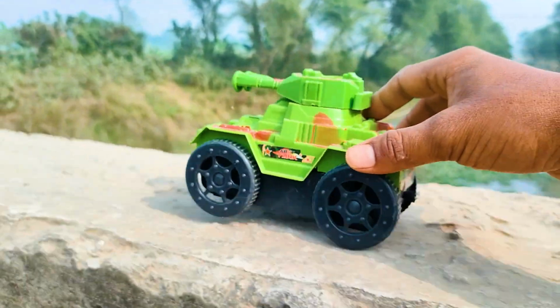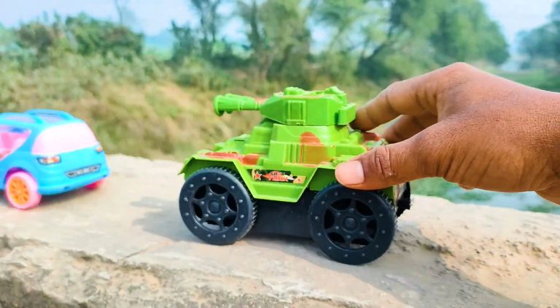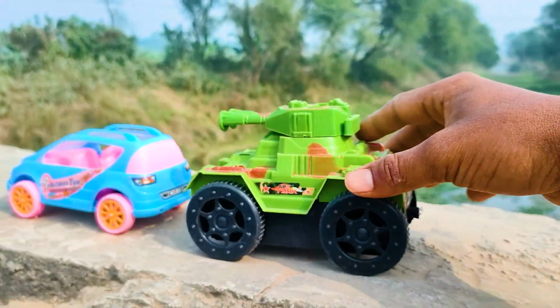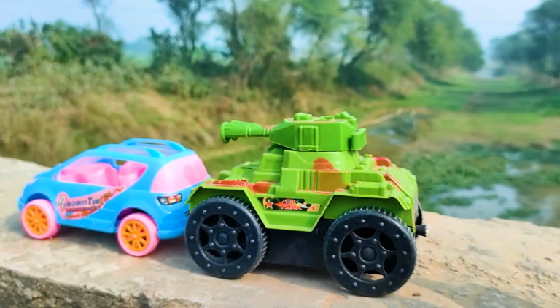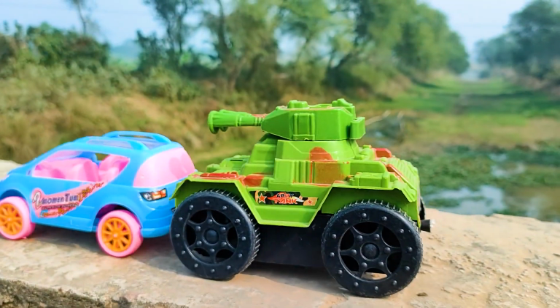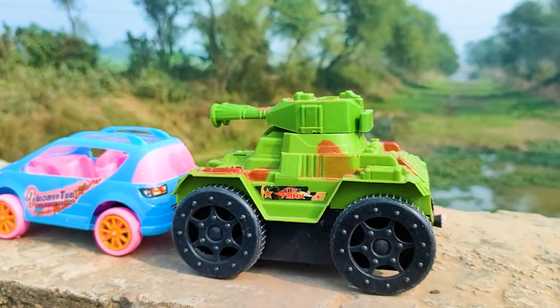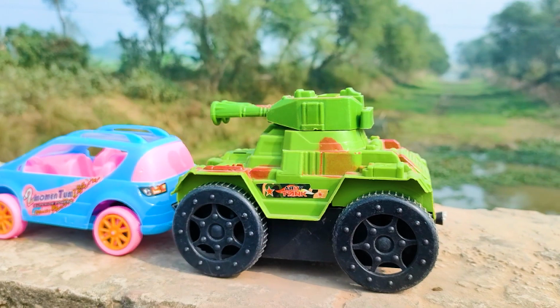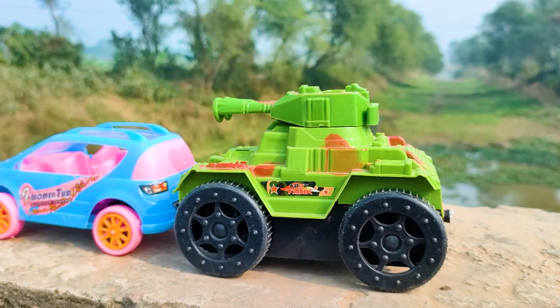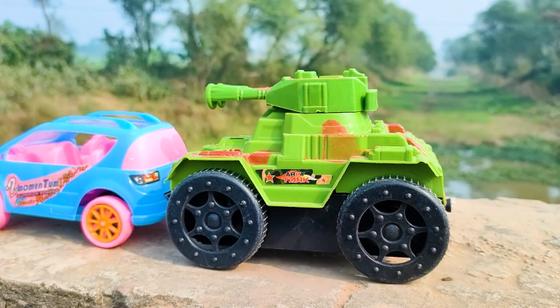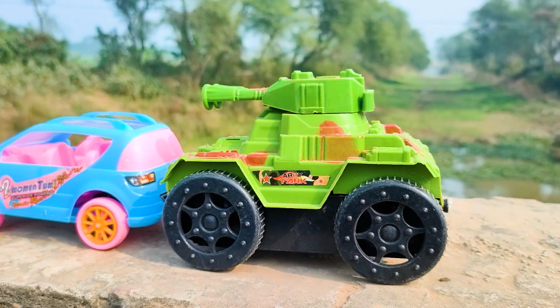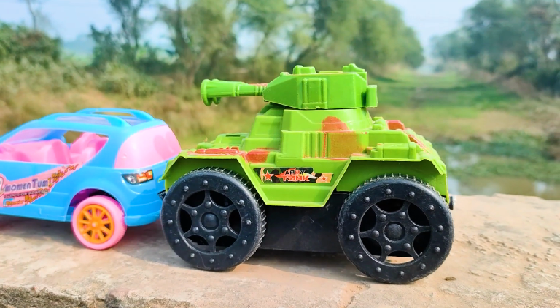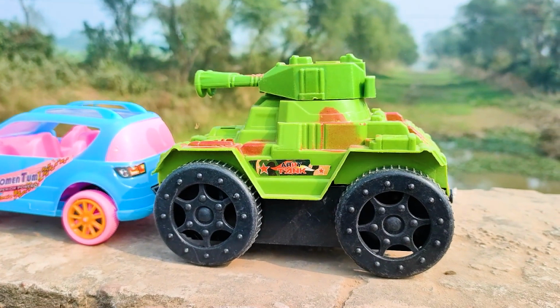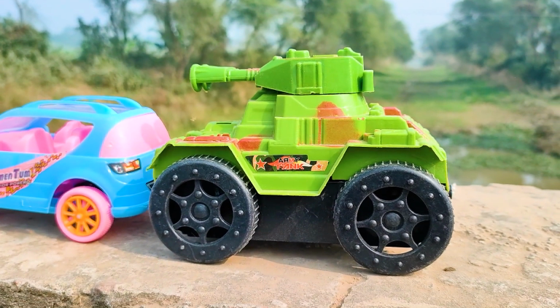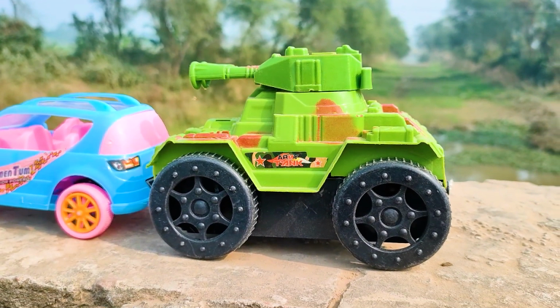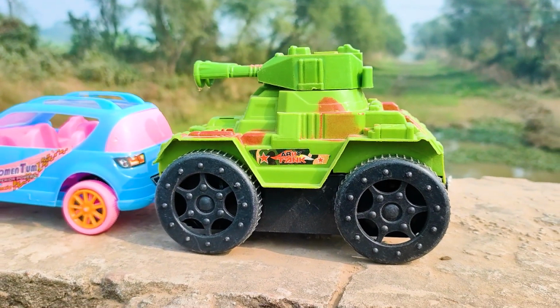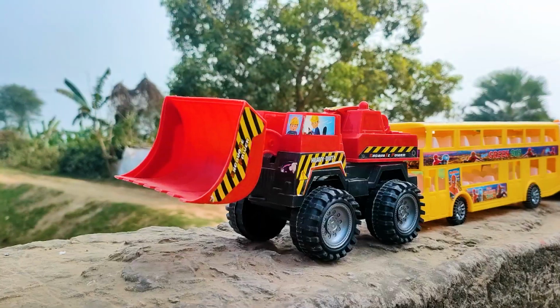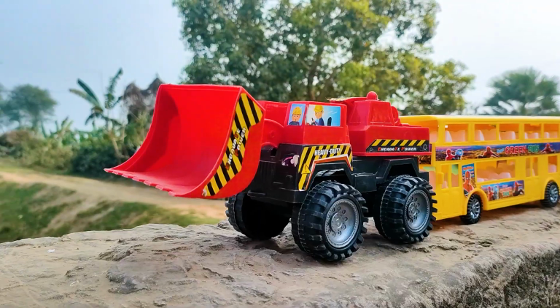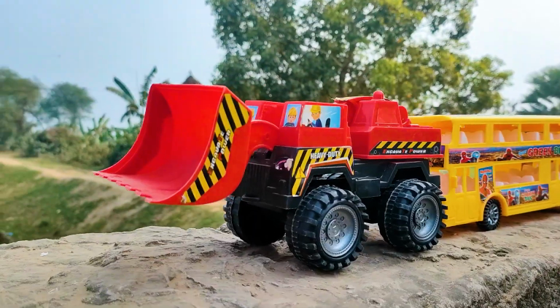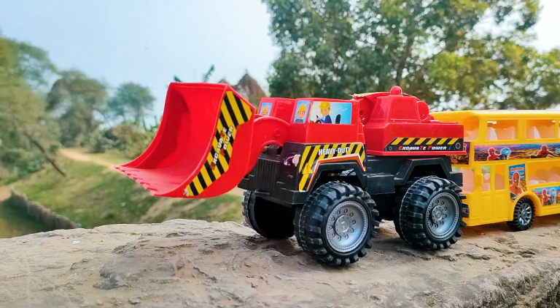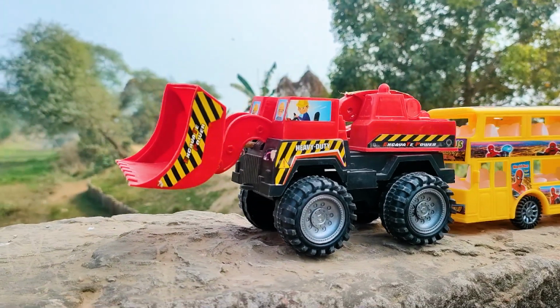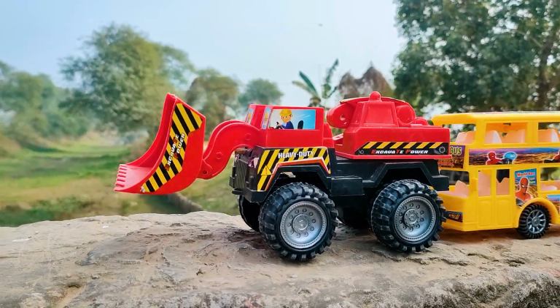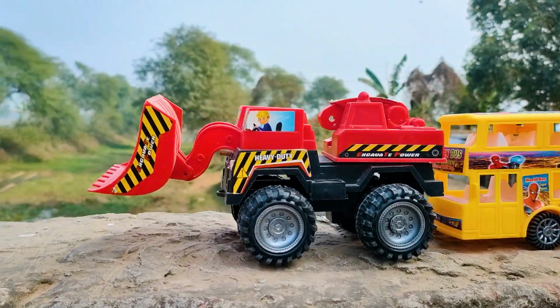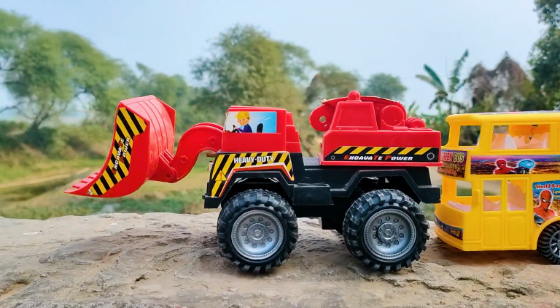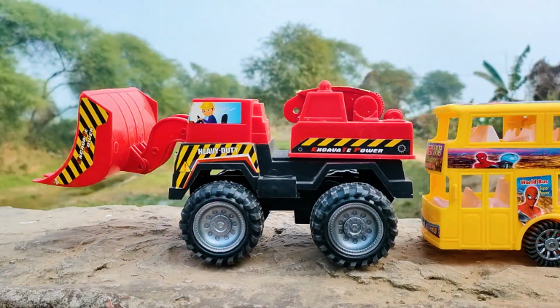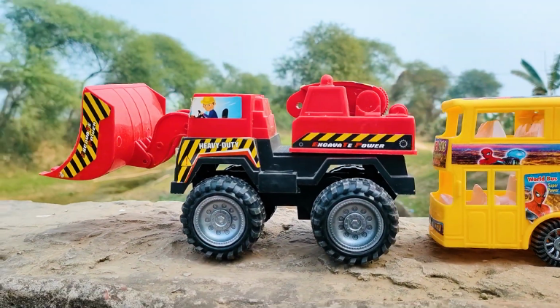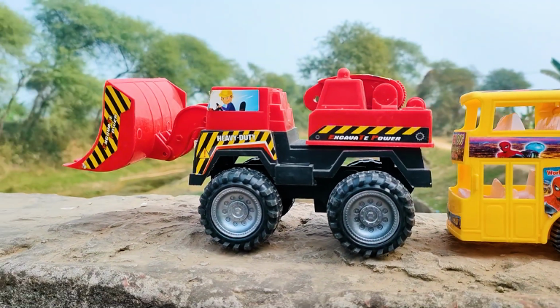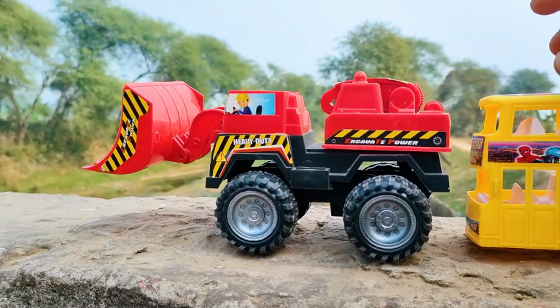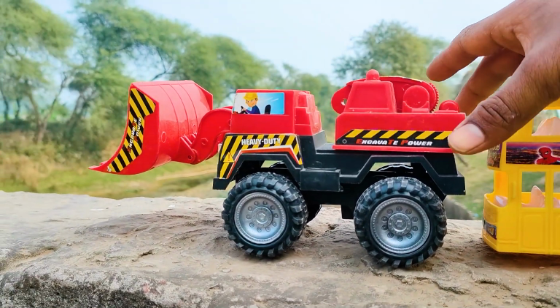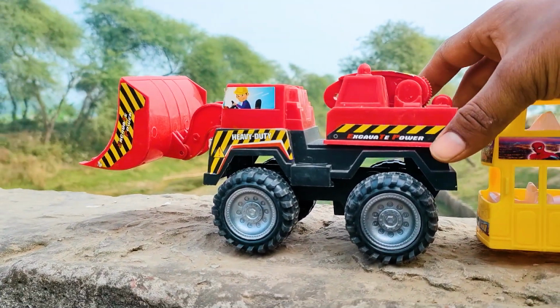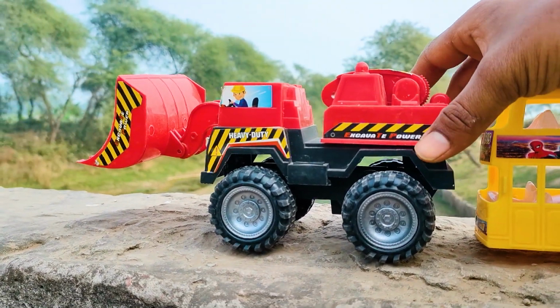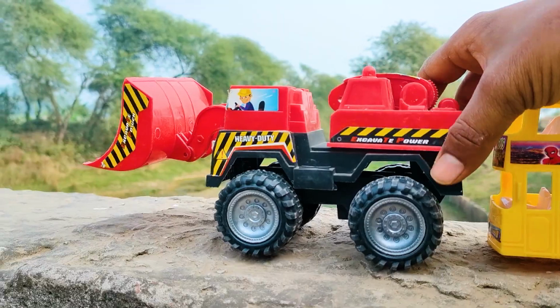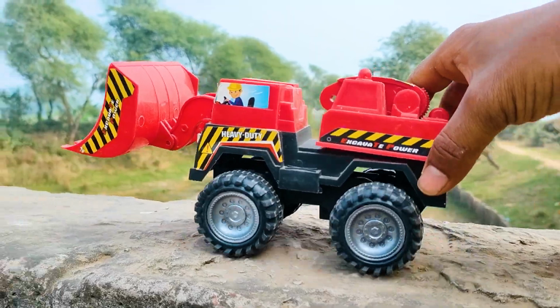Wow friends, I parked here this army tanker. This one is a green and black color combination. Next, this one is a heavy duty loader, so now I will try this one.